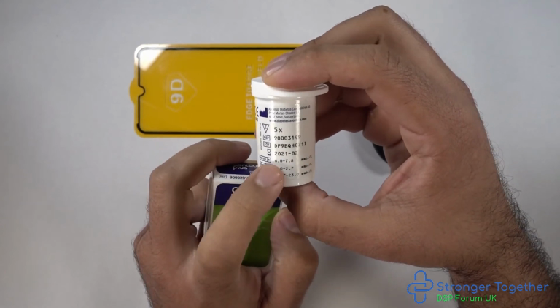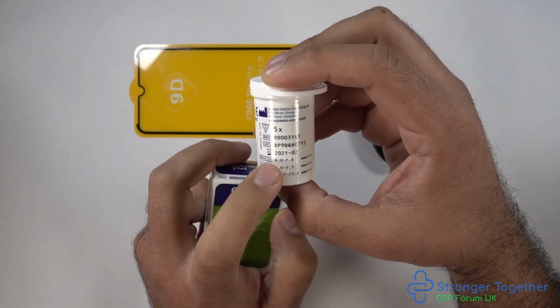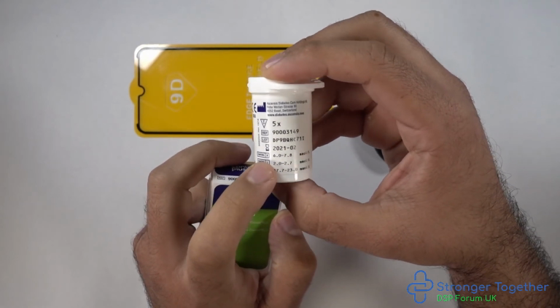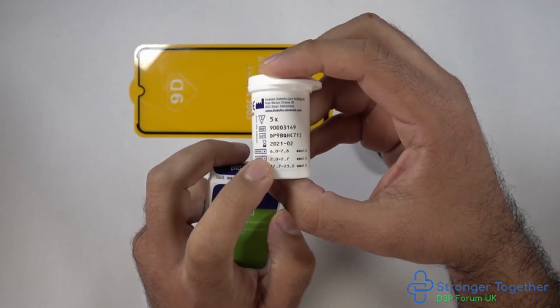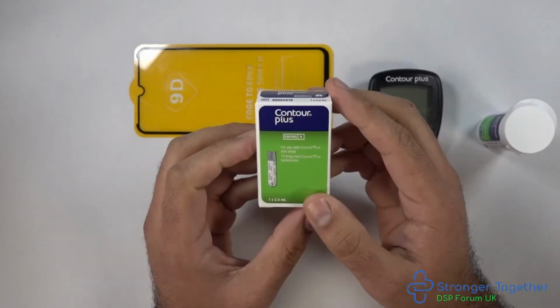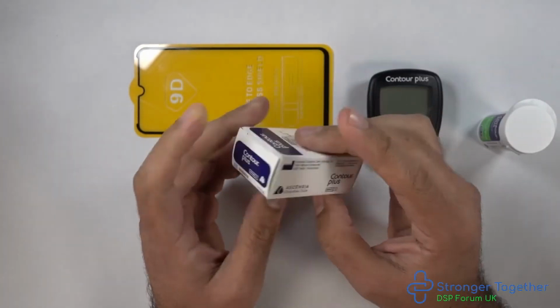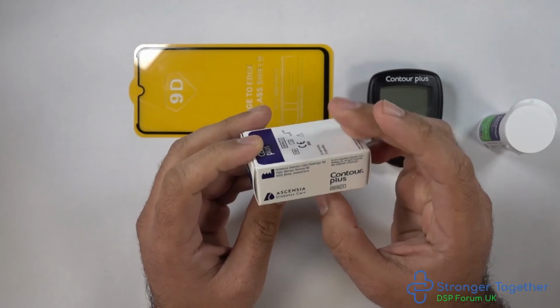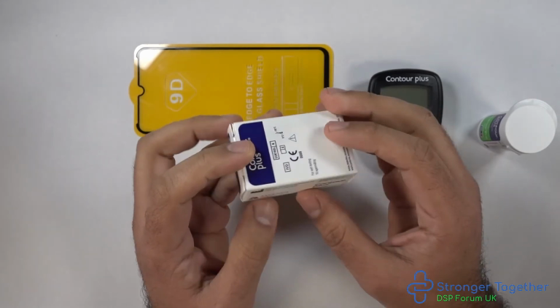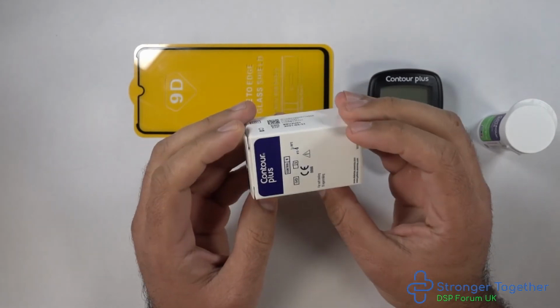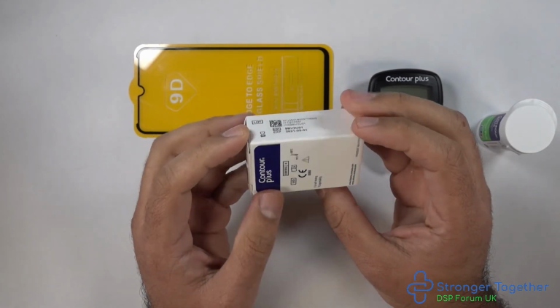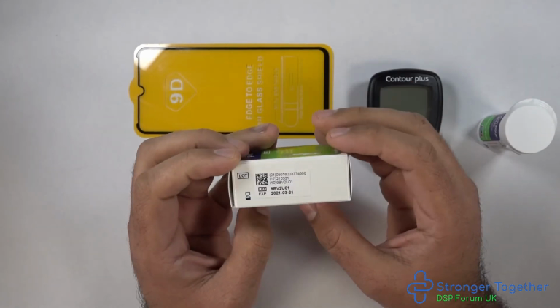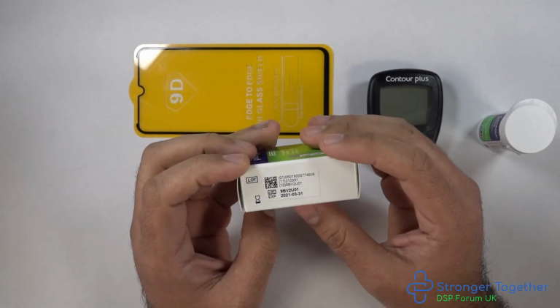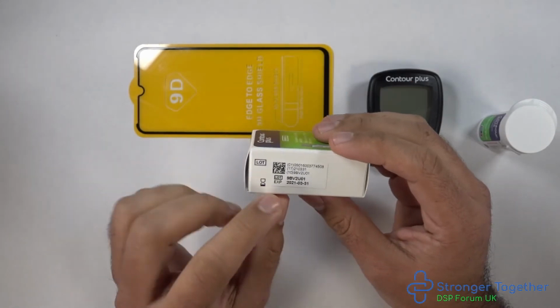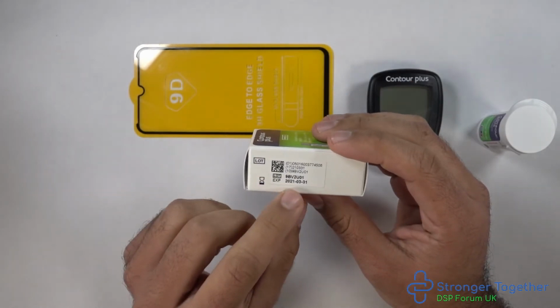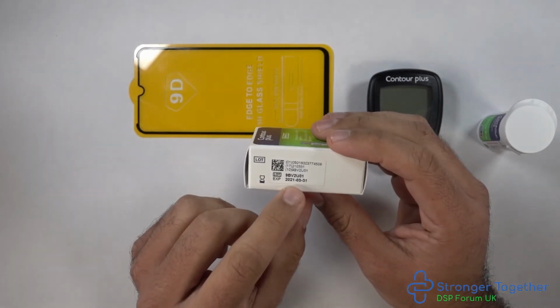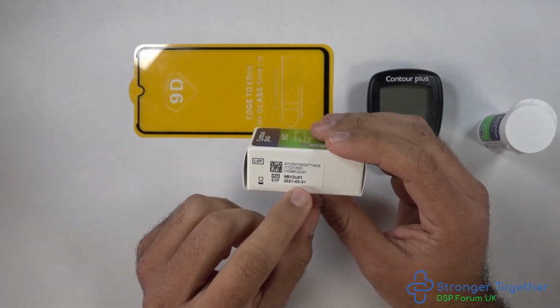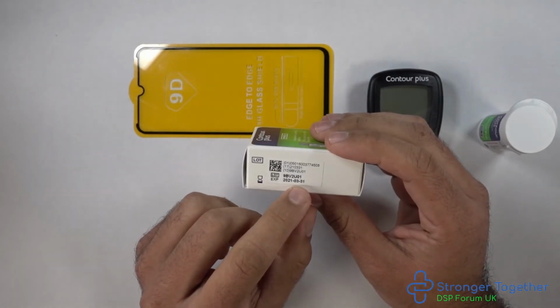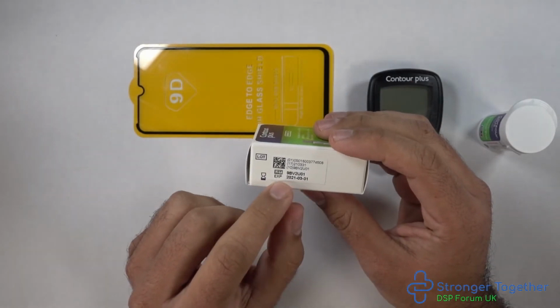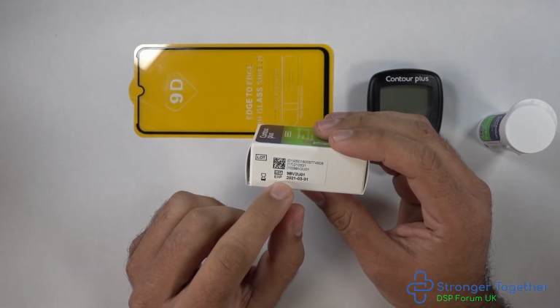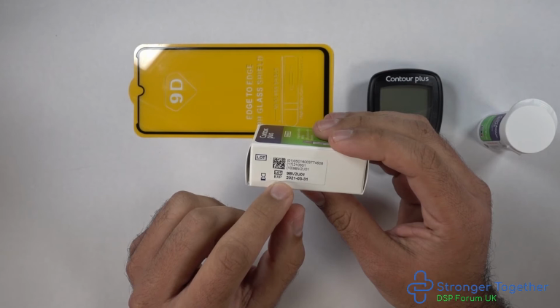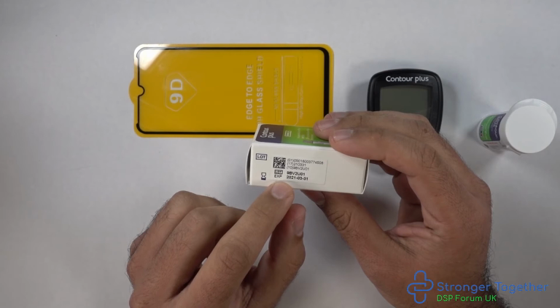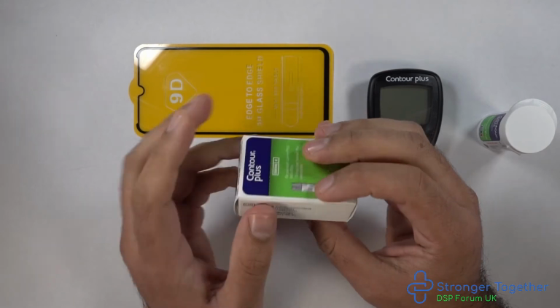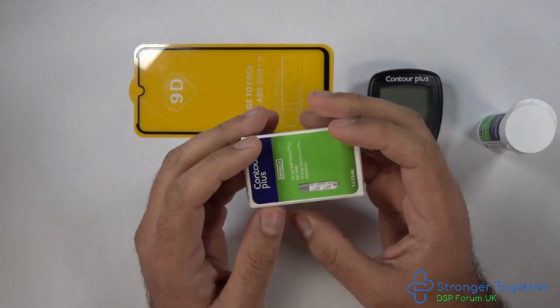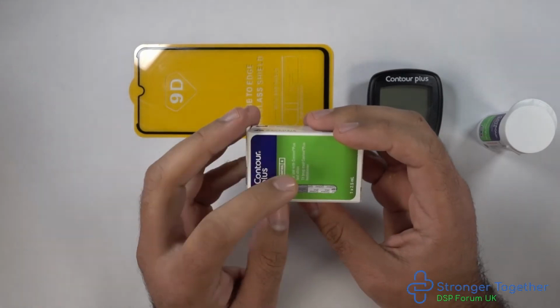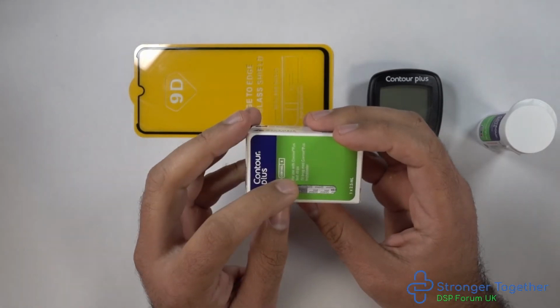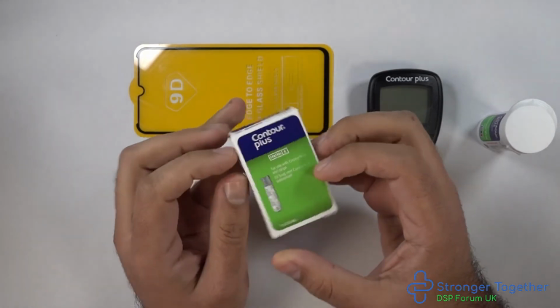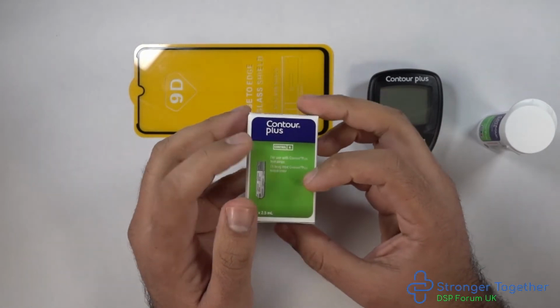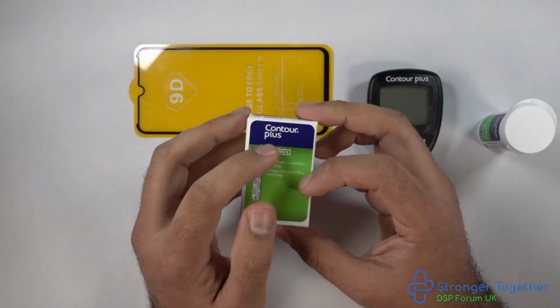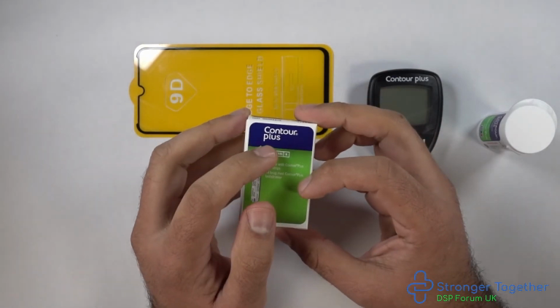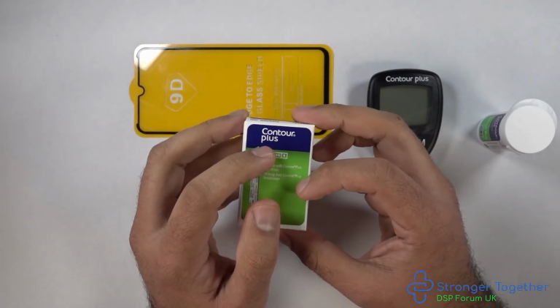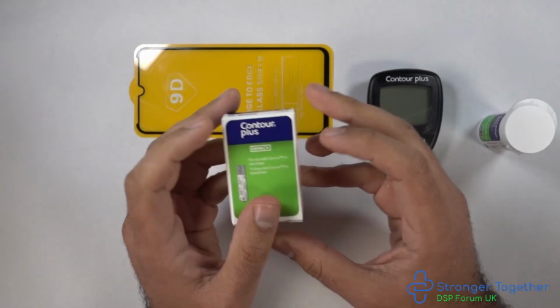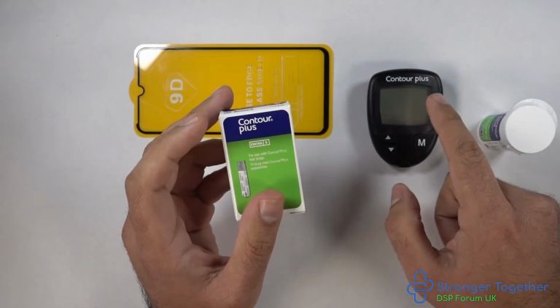Here we have our control solution — check the expiry date and ensure it is for the Contour Plus machine. Inside there is a detailed instruction leaflet which we're not going to cover today, so I would actually advise everybody to read that also.